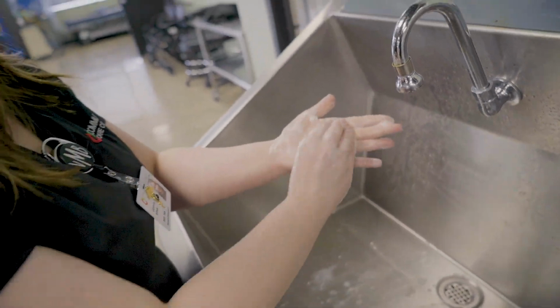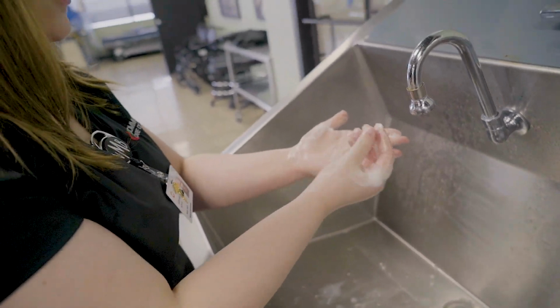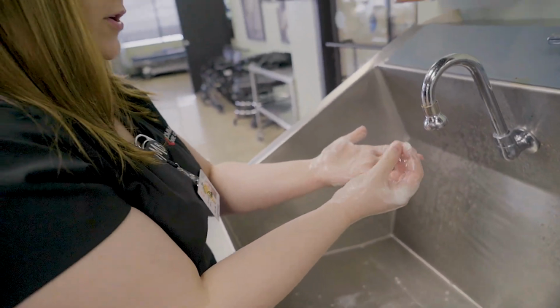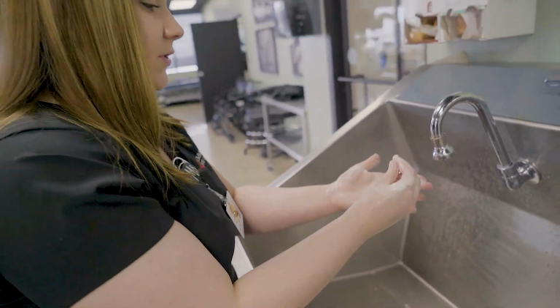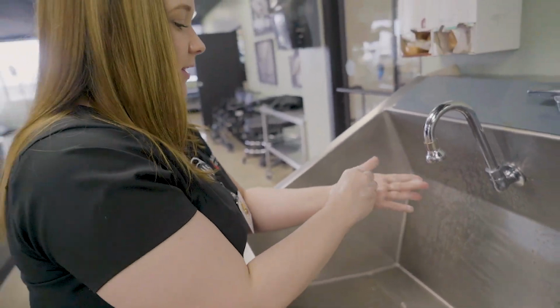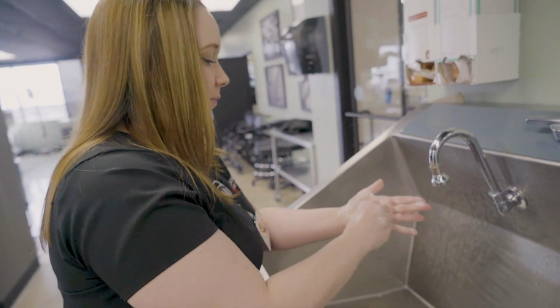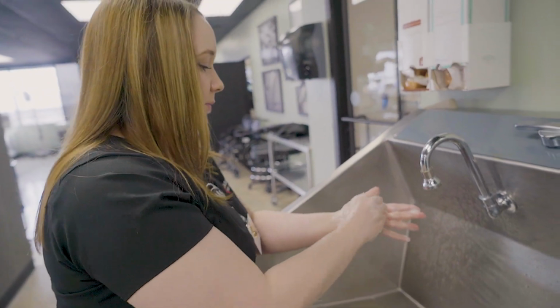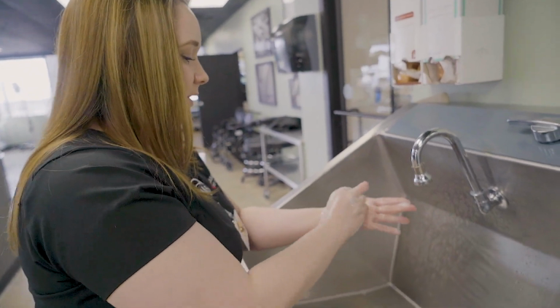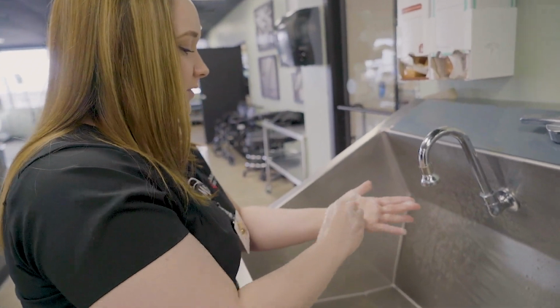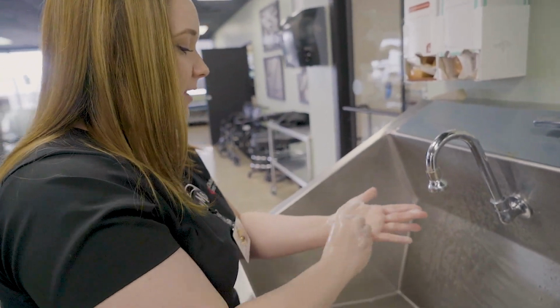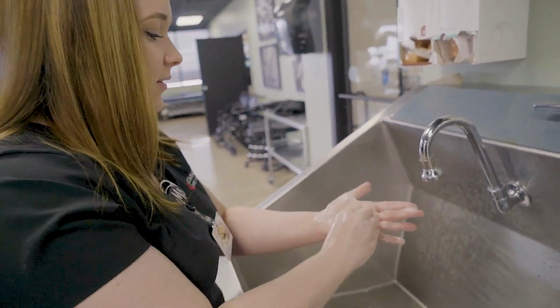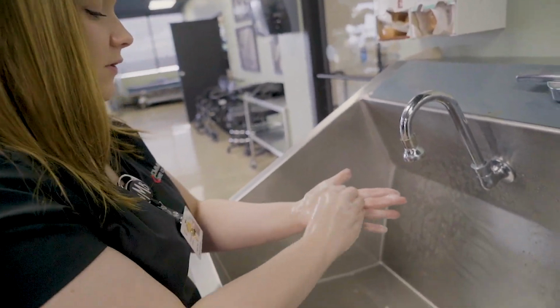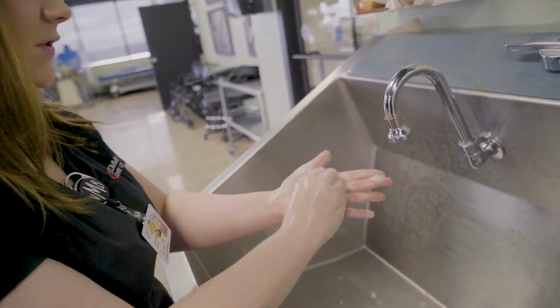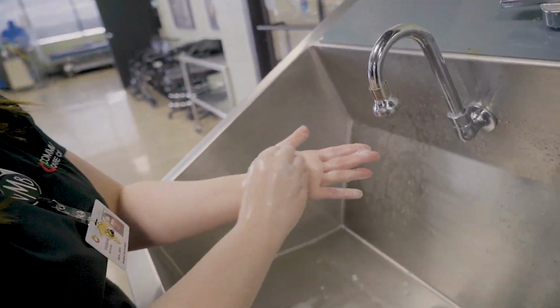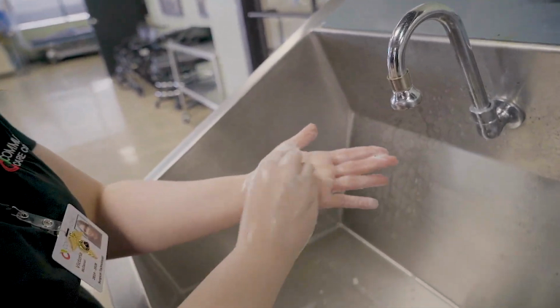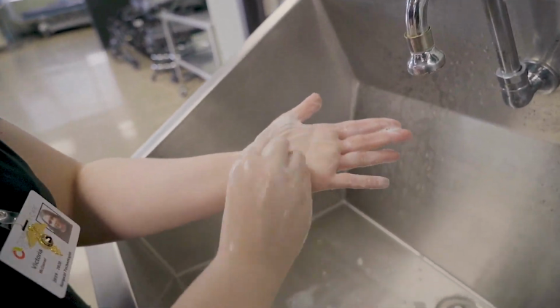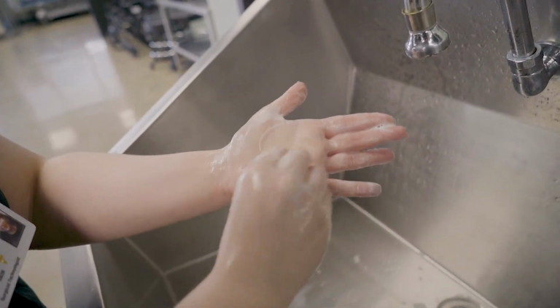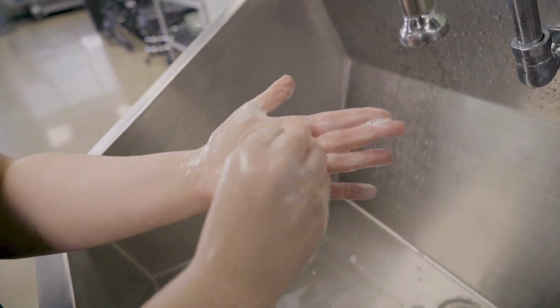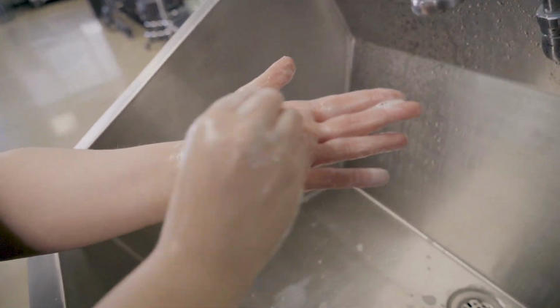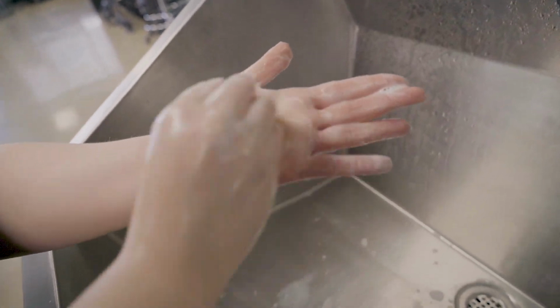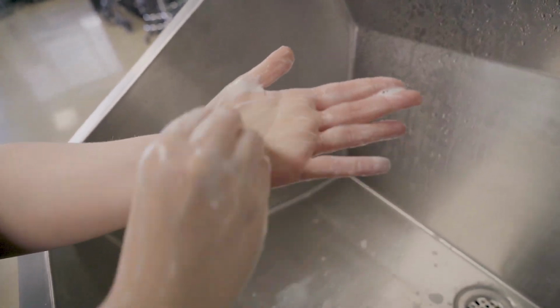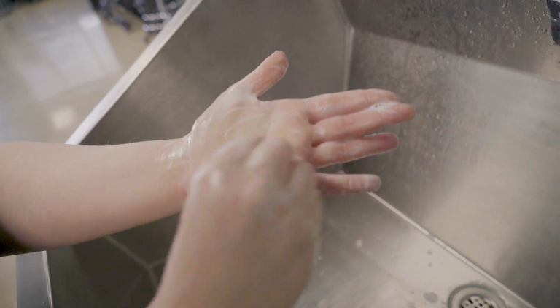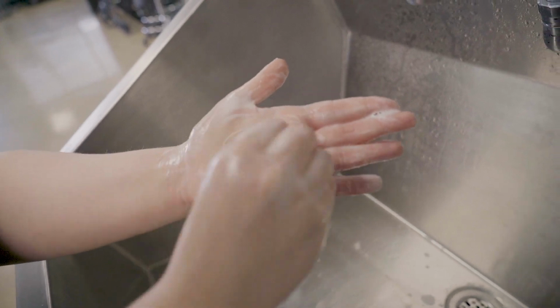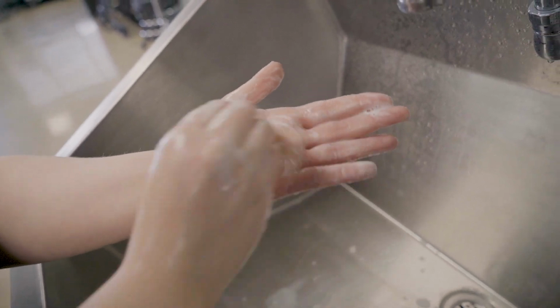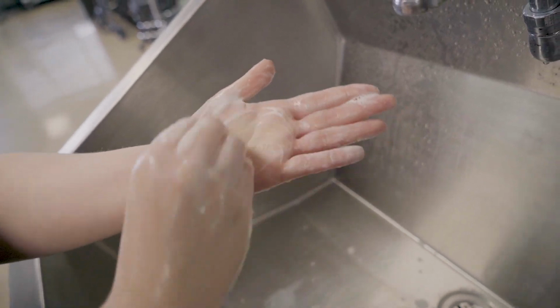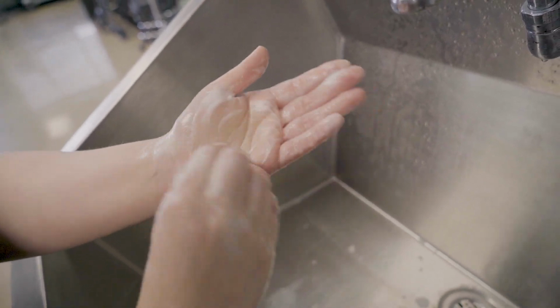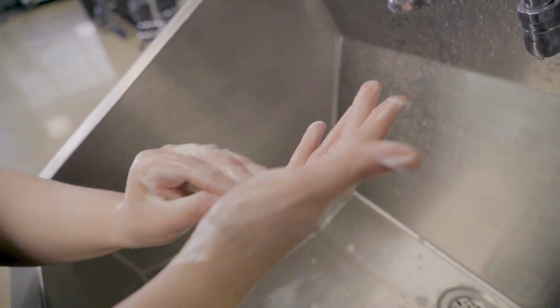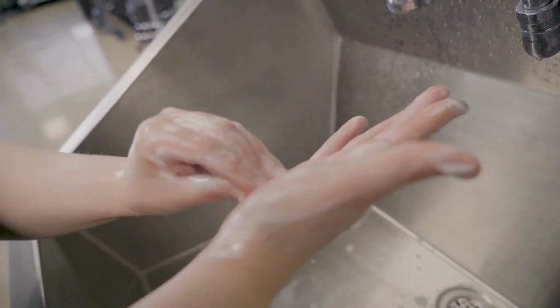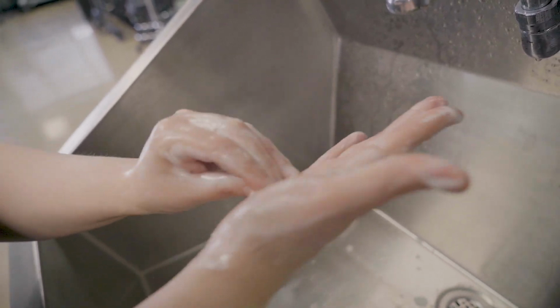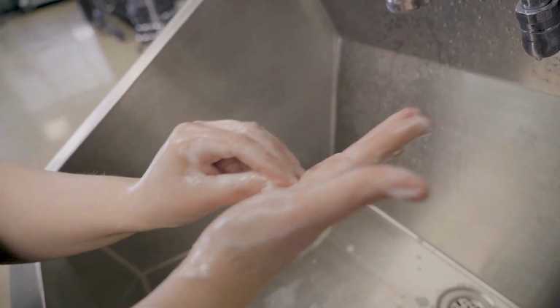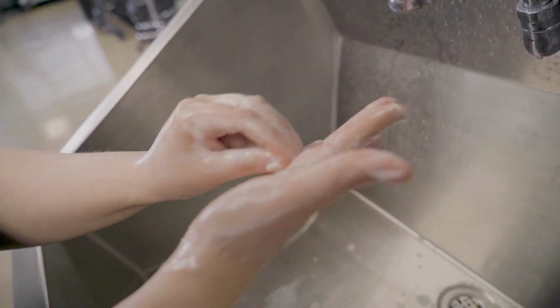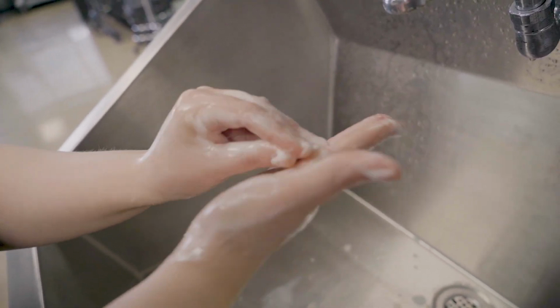Then for your fingernails, you're going to put your fingers all together and do a circular motion for about 10 seconds, and then switch to the other hand again.